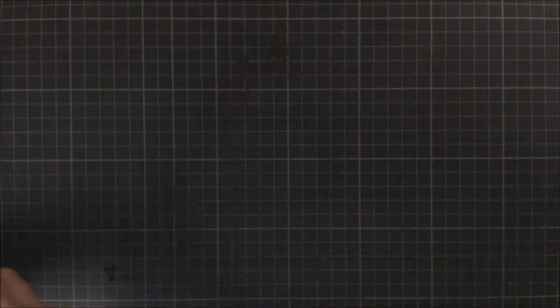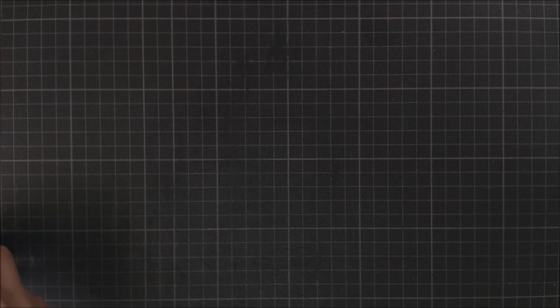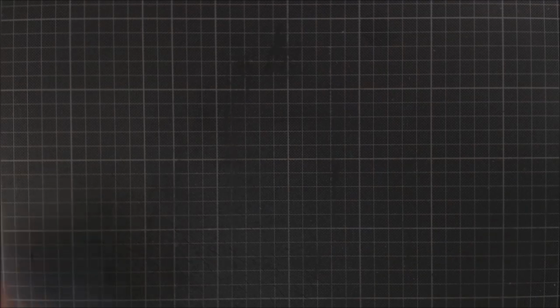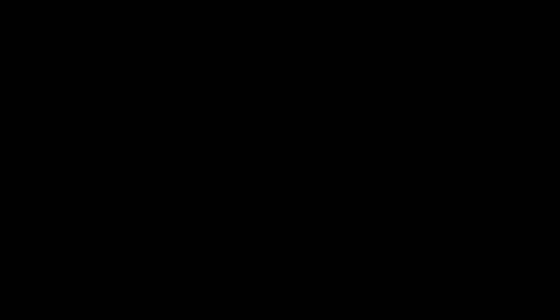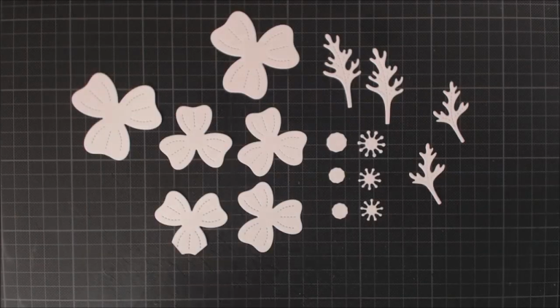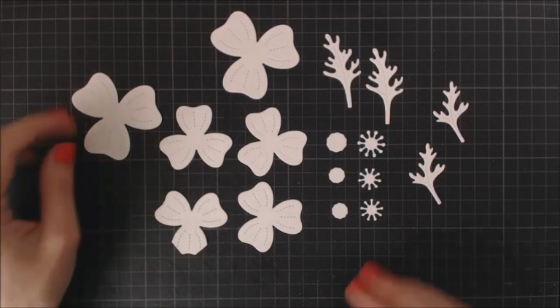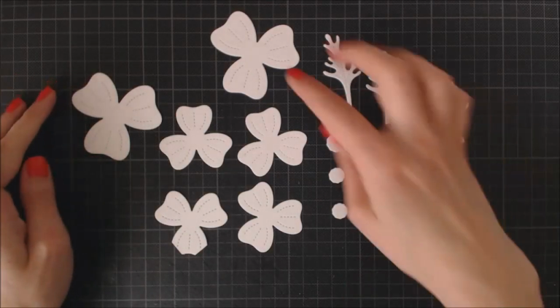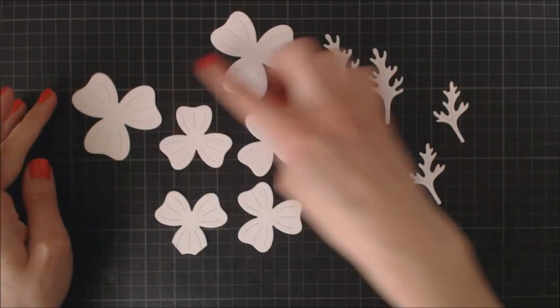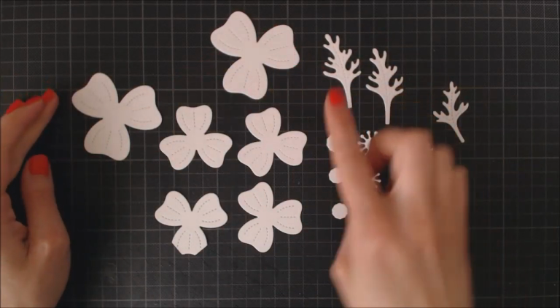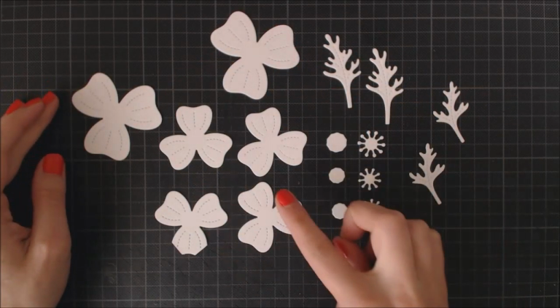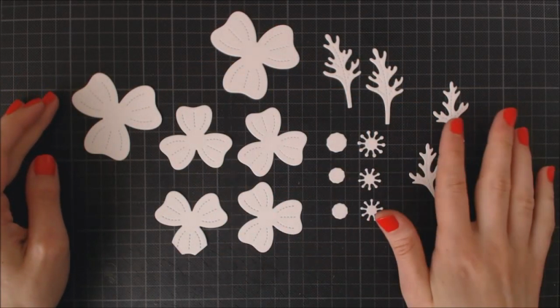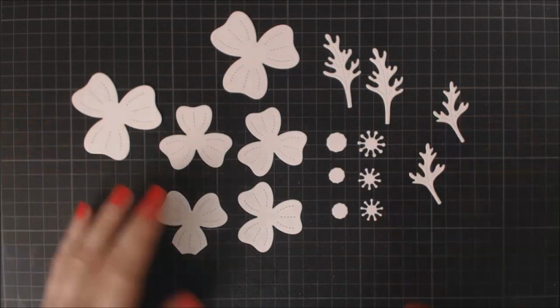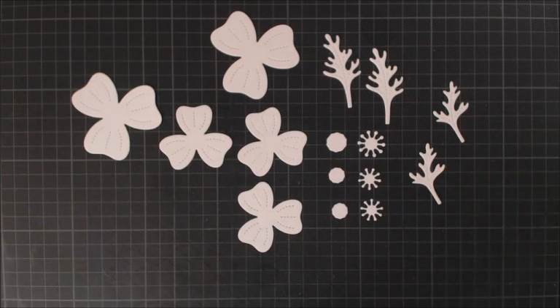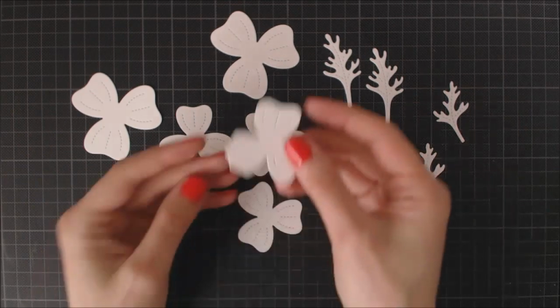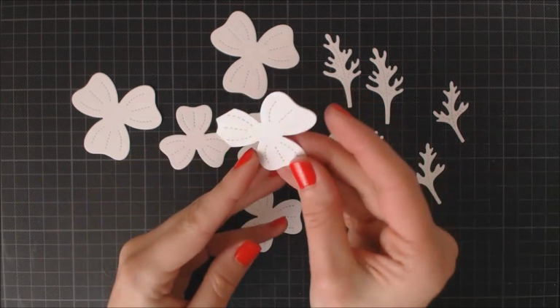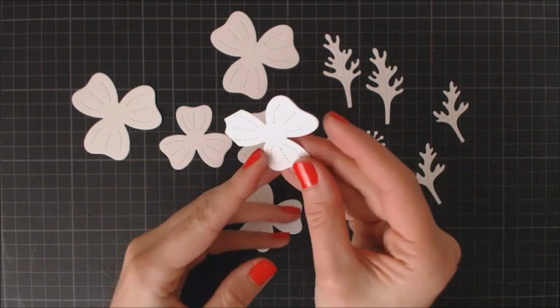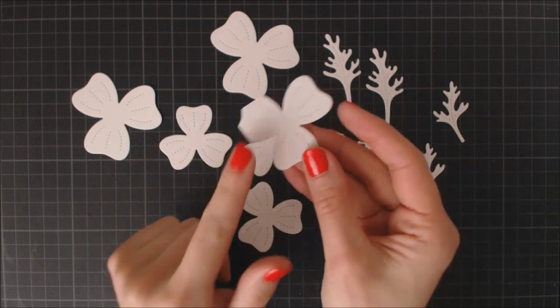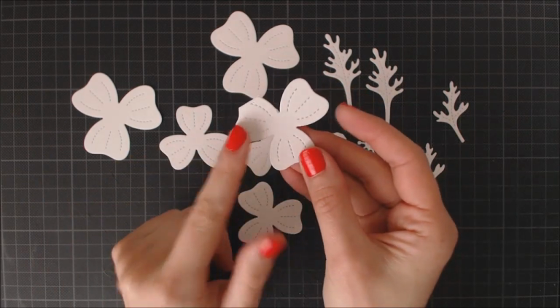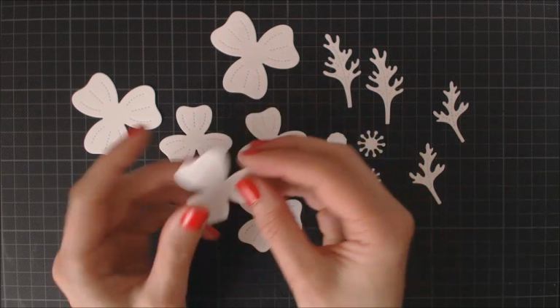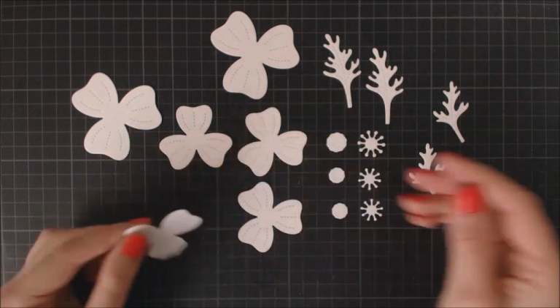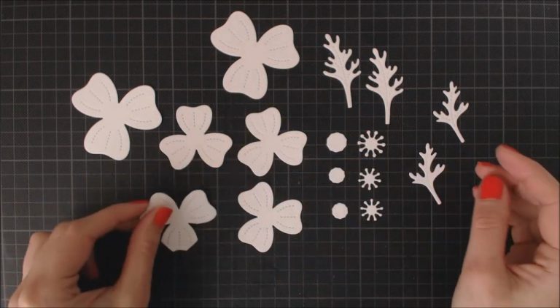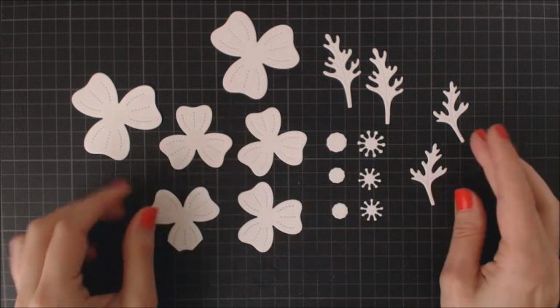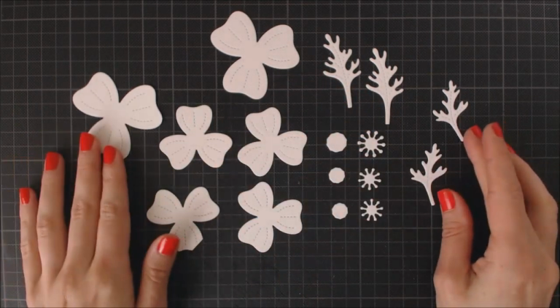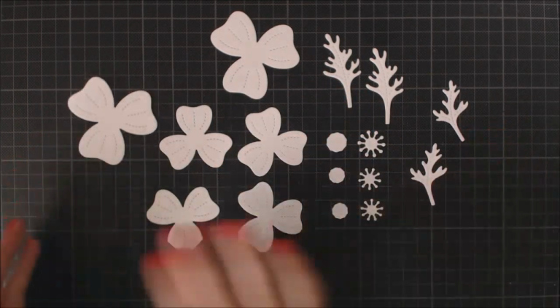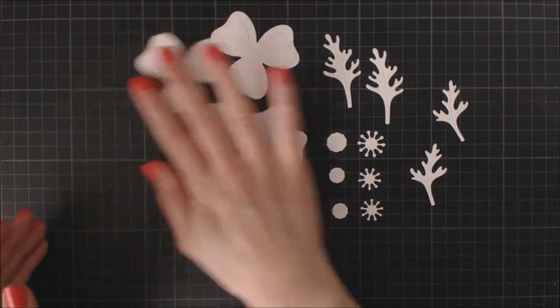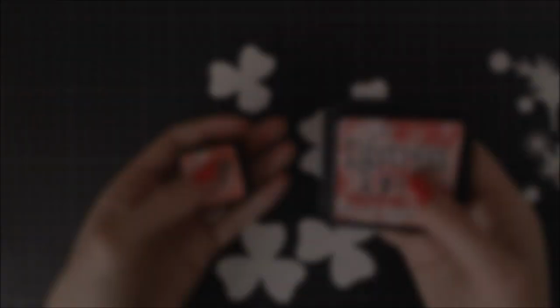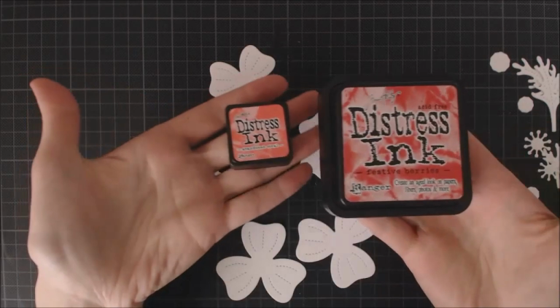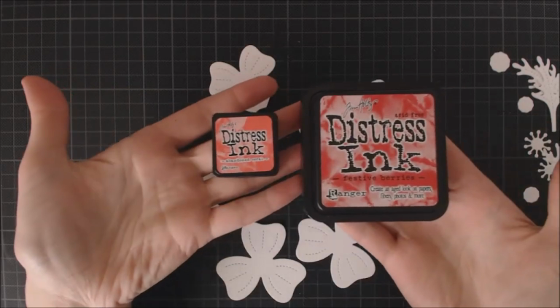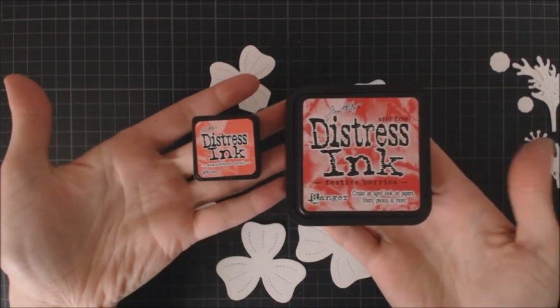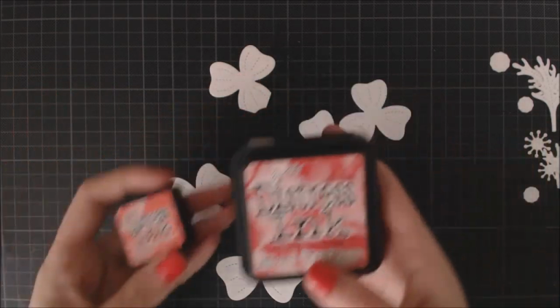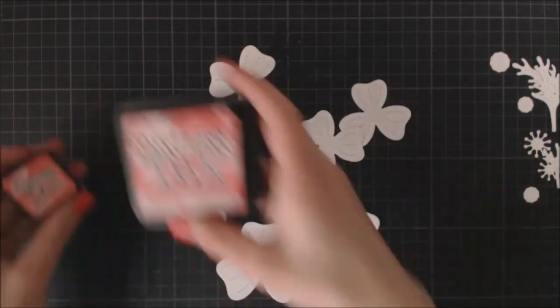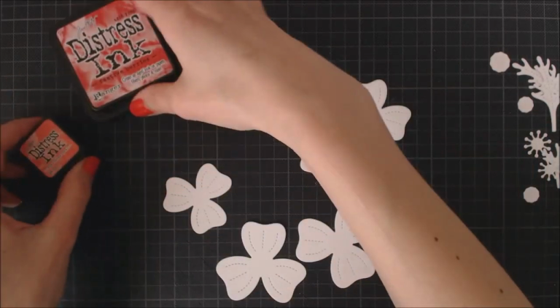I went ahead and die cut several pieces of each element on the Pretty Poppies die set. Don't worry about that flower — I just used a scrub for that because I'm going to cut that part off anyways.